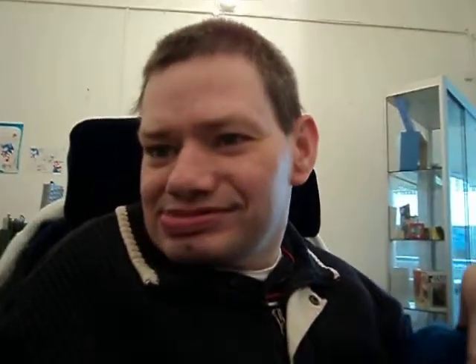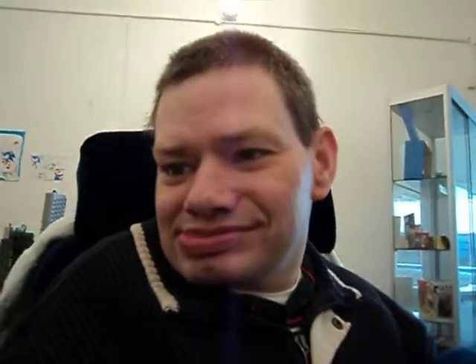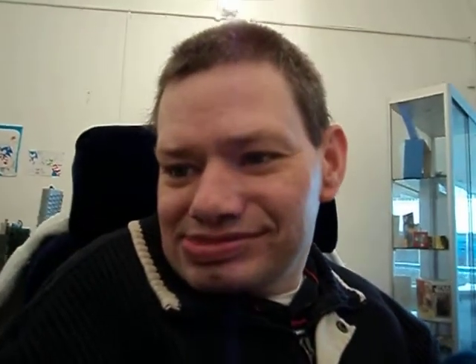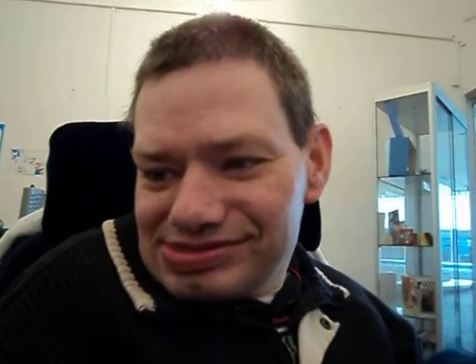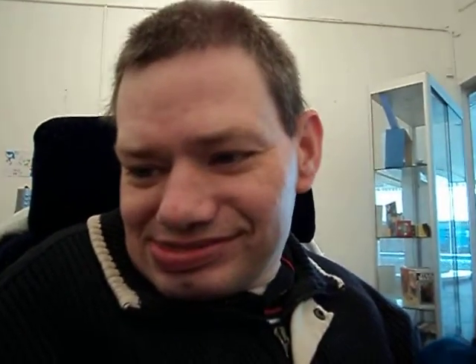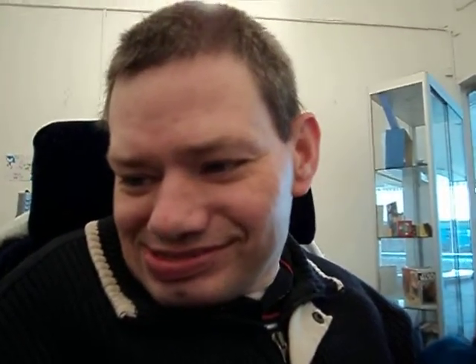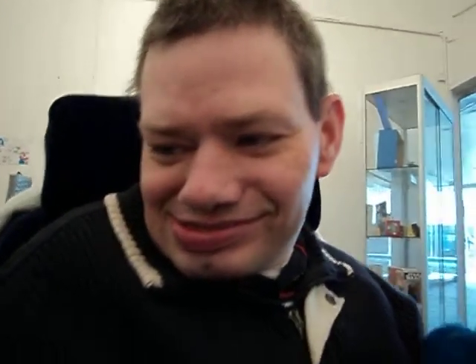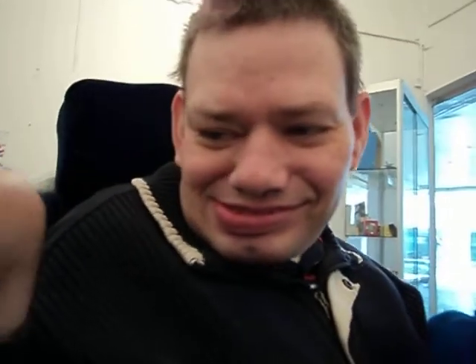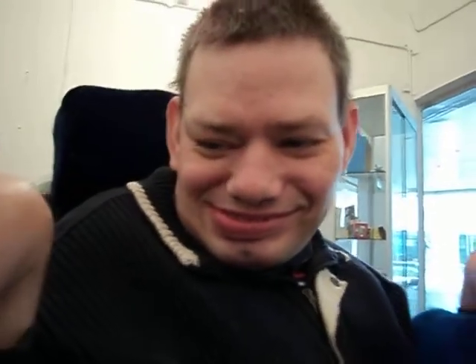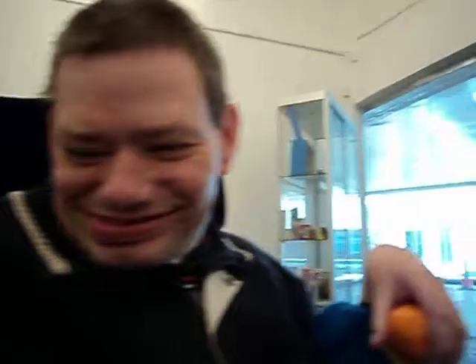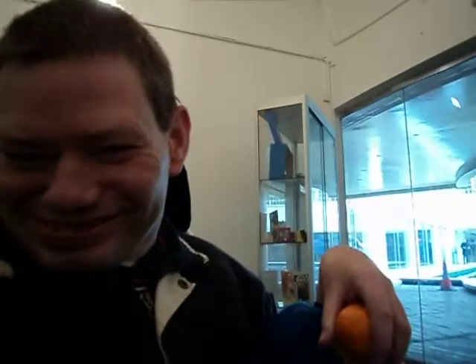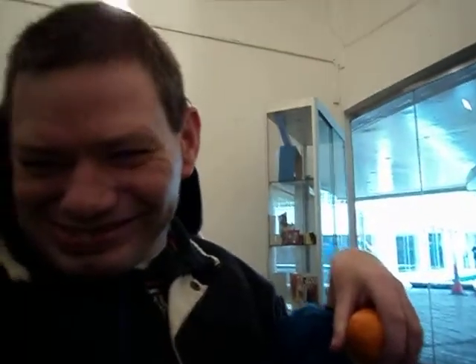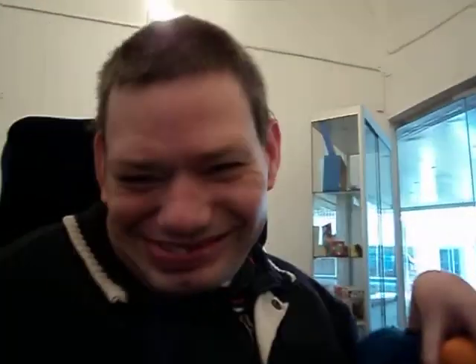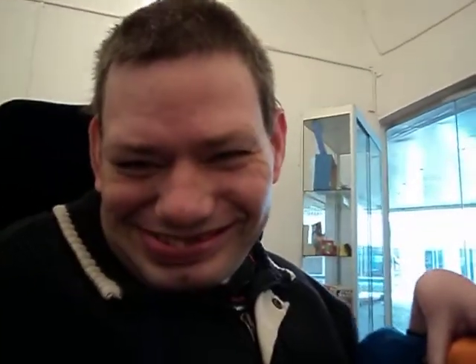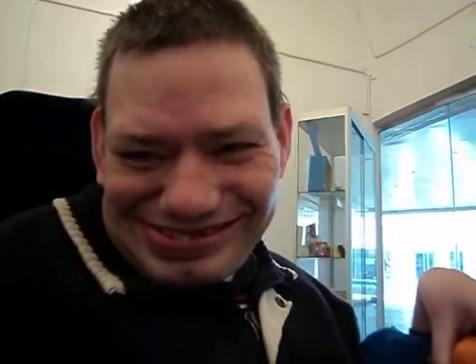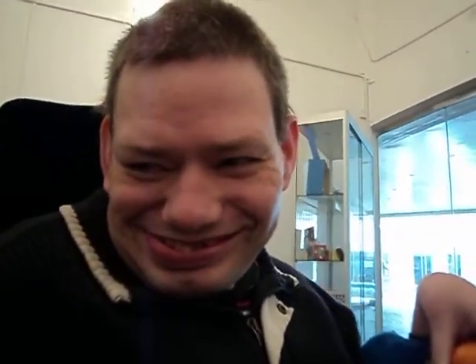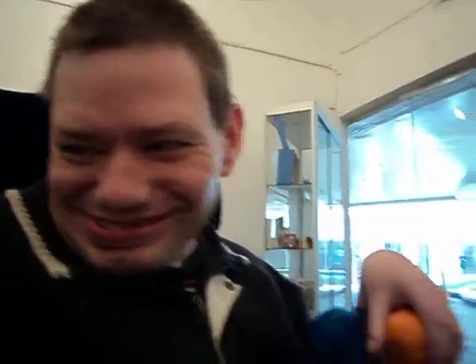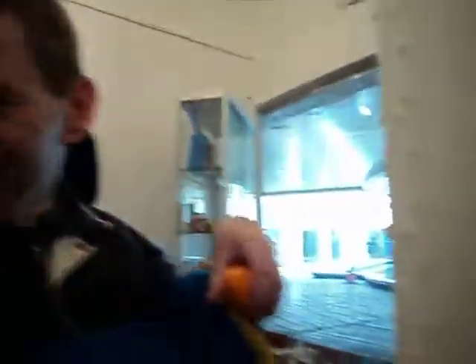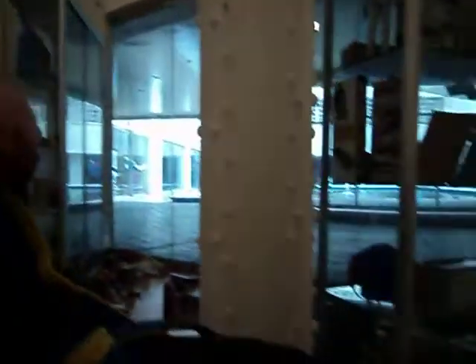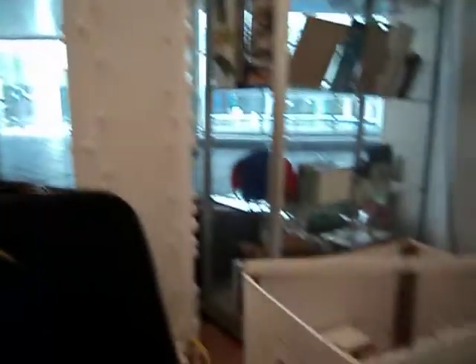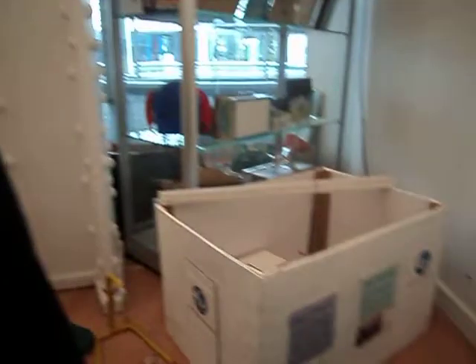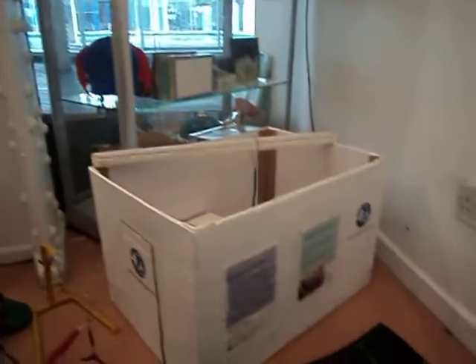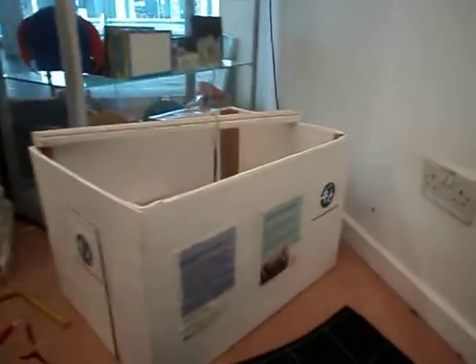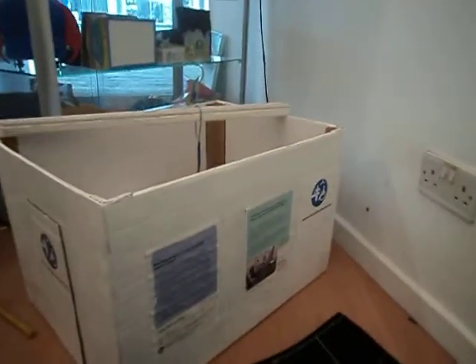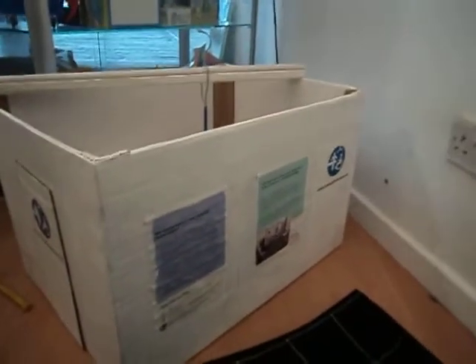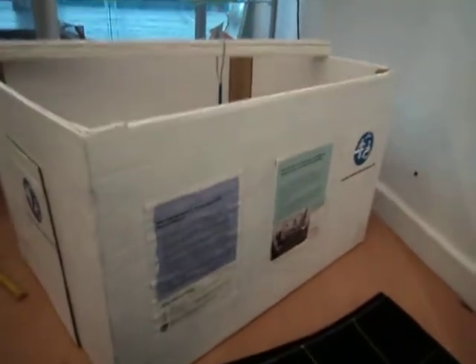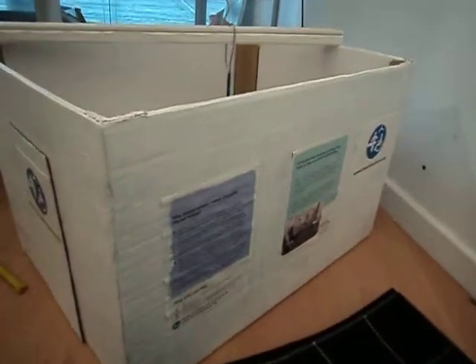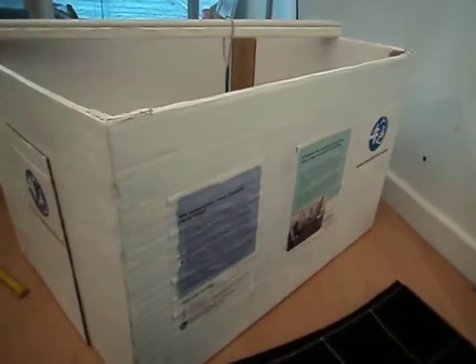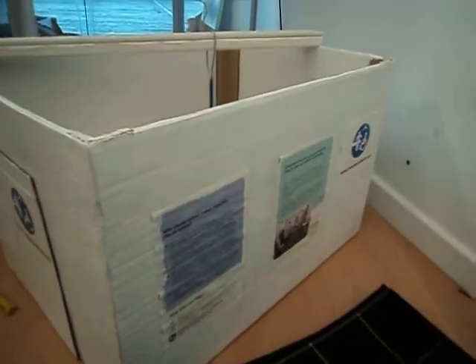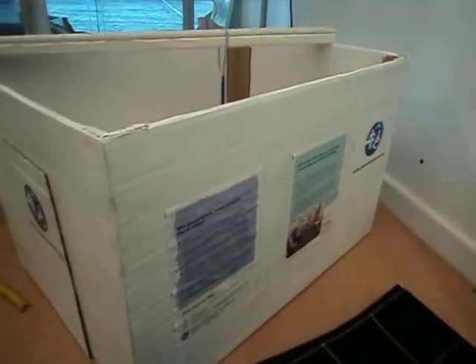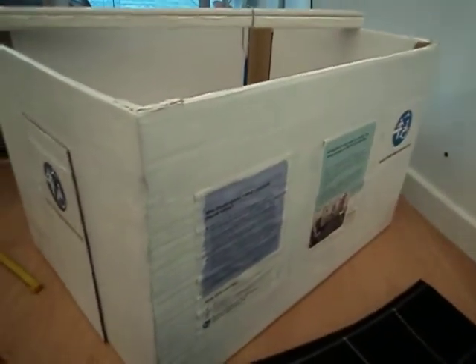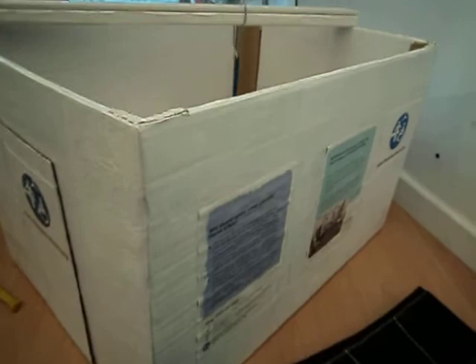Okay, Steve. Shall we show everybody our care suite we've made? Shall we show everyone with the box? Come on then. There it is. It's the same box we had before, of course. We just painted it white.